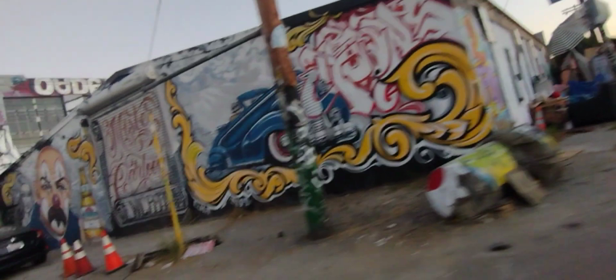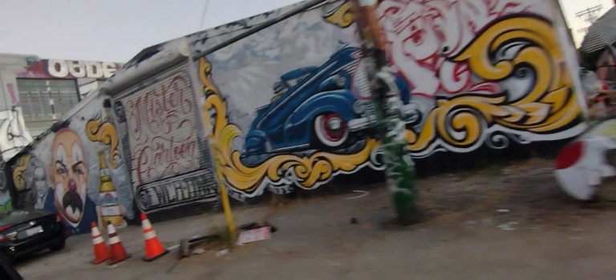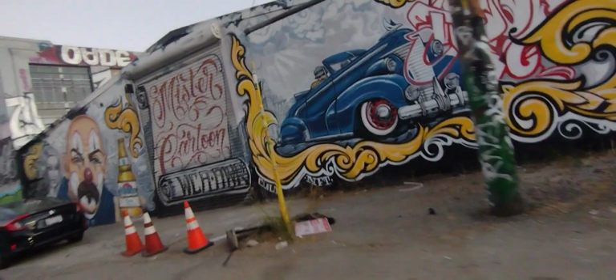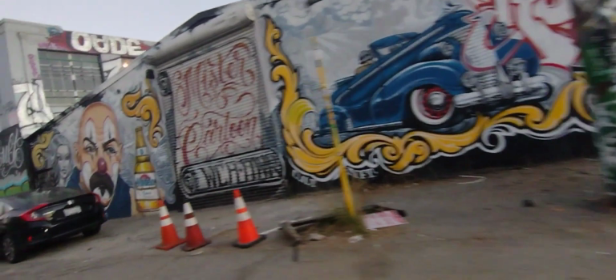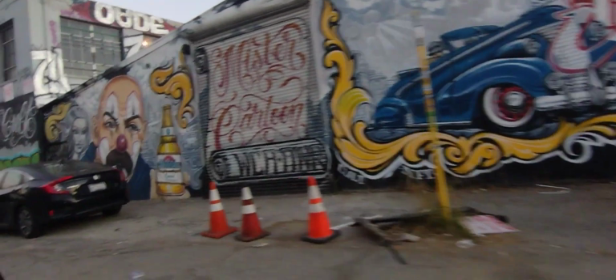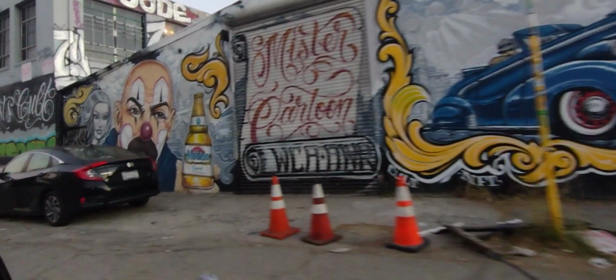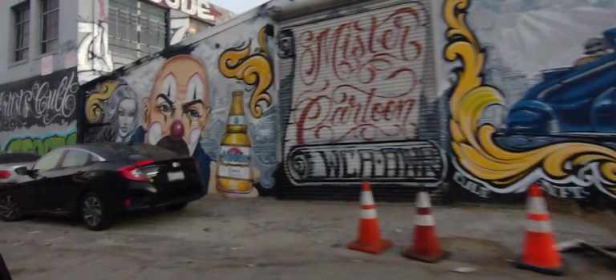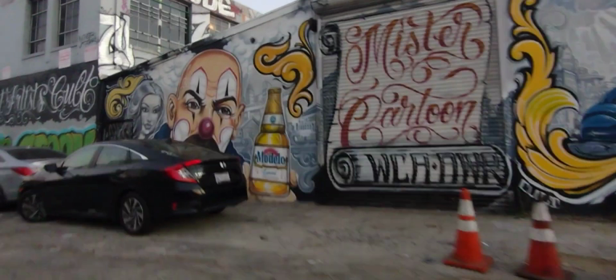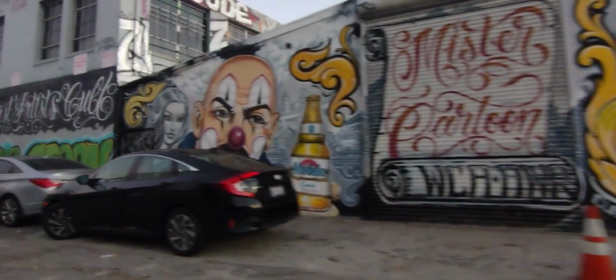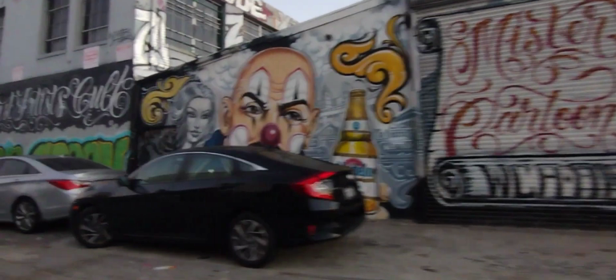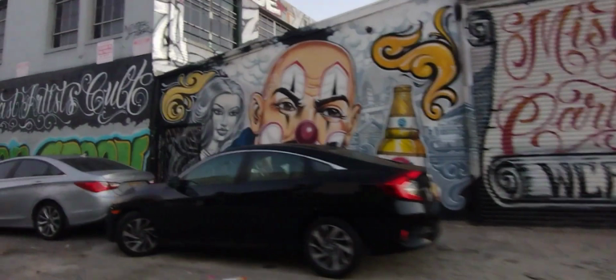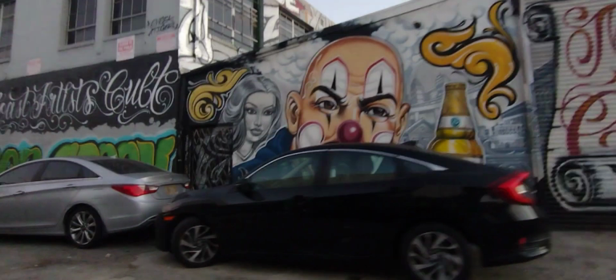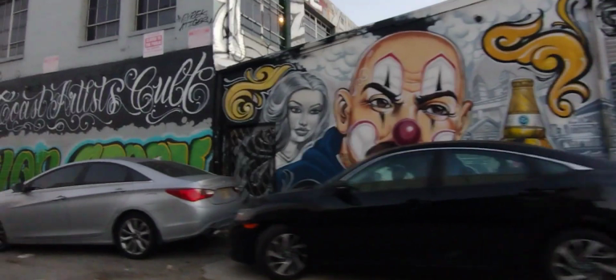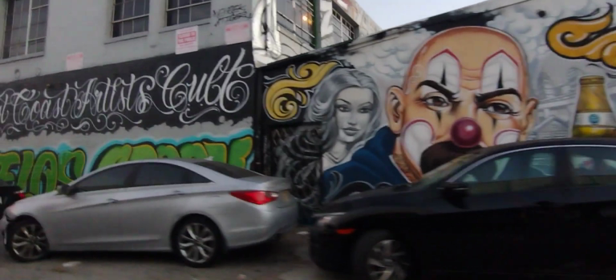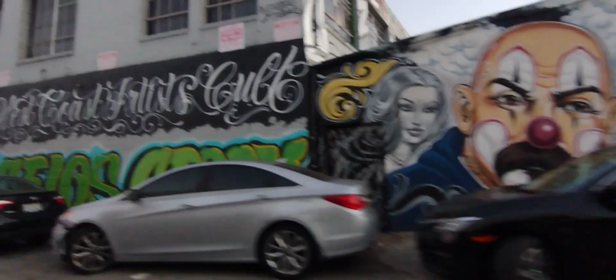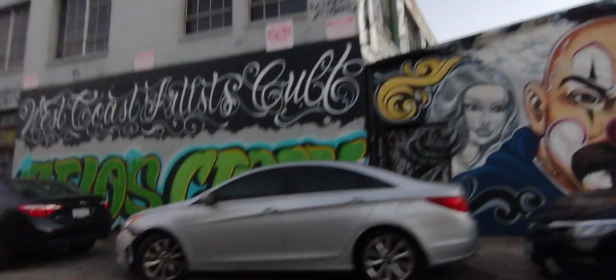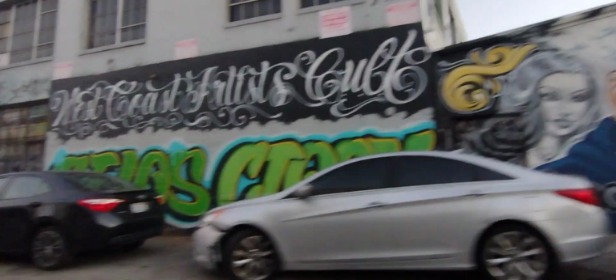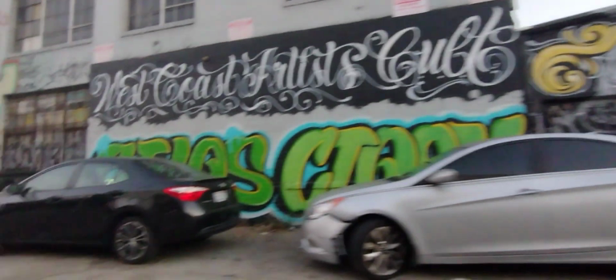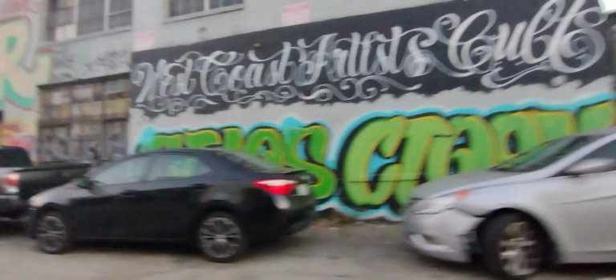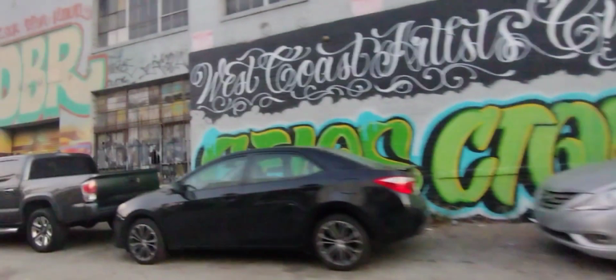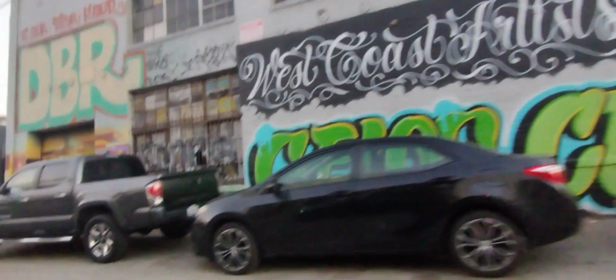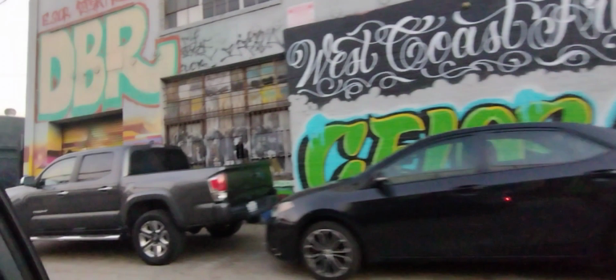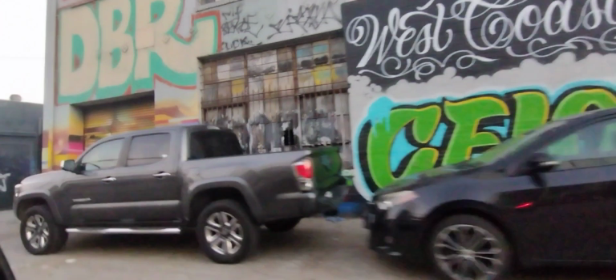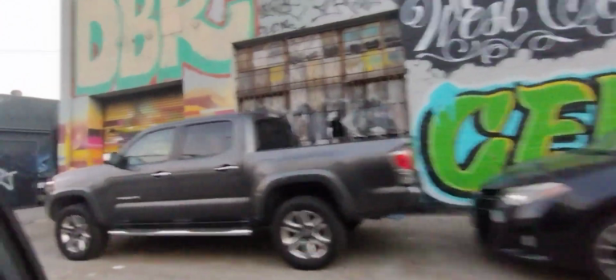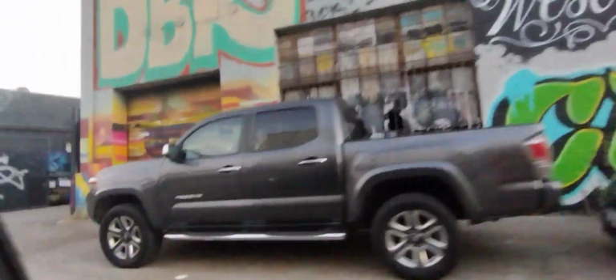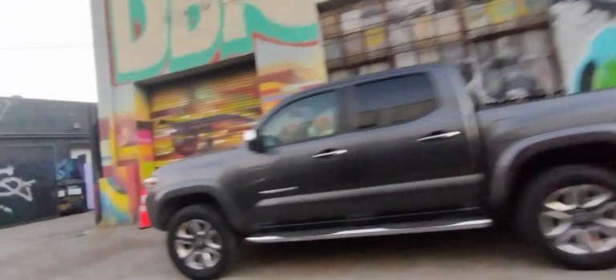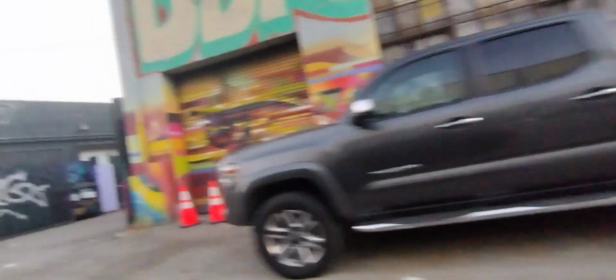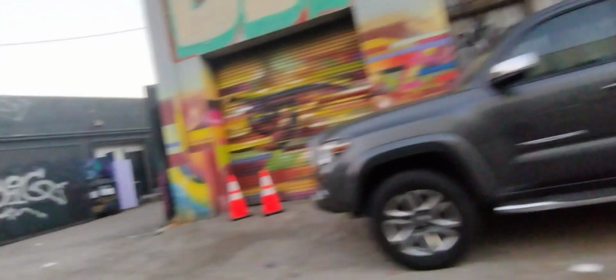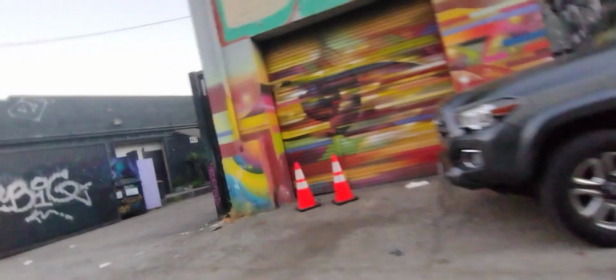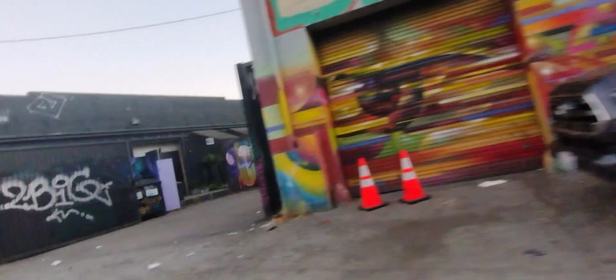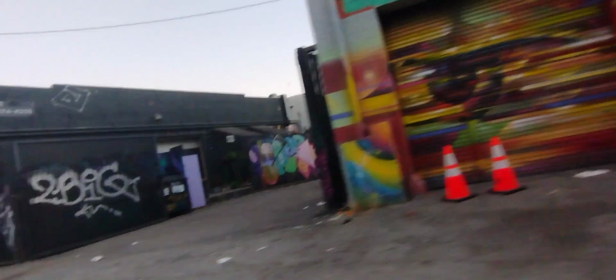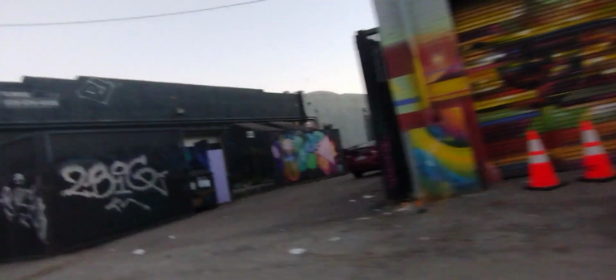This is a nice one — look at that. Ramfla. And that's Mr. Cartoon. I've seen this before on t-shirts or some other place. I've seen that mural before — or maybe I took a picture of it before.